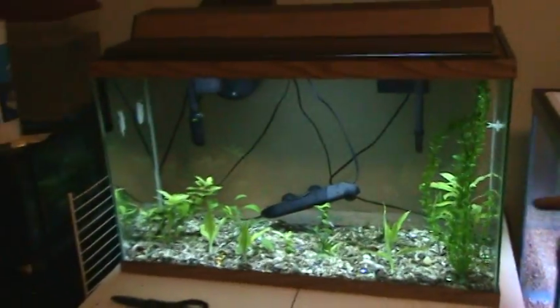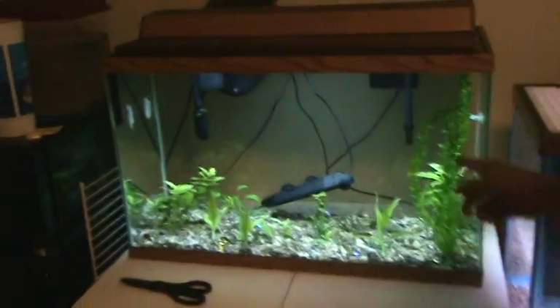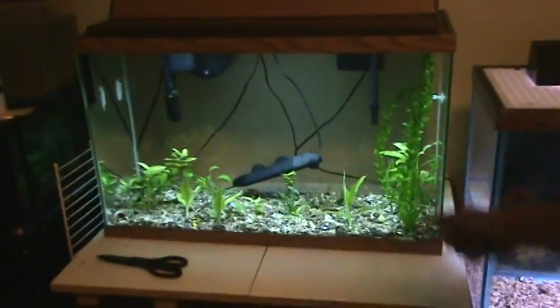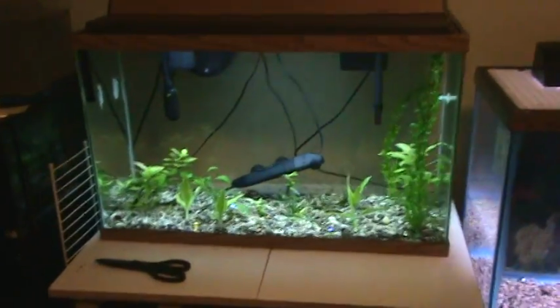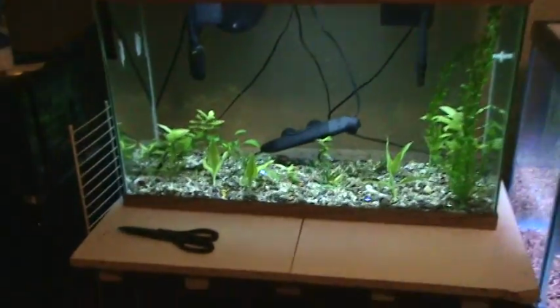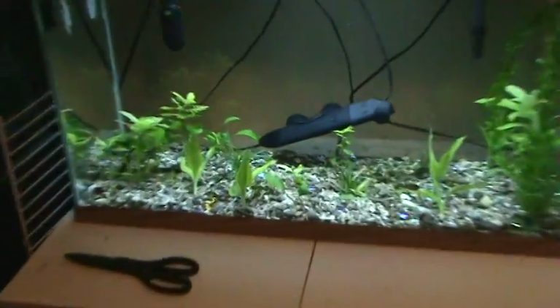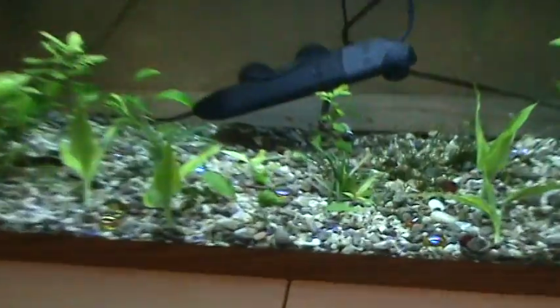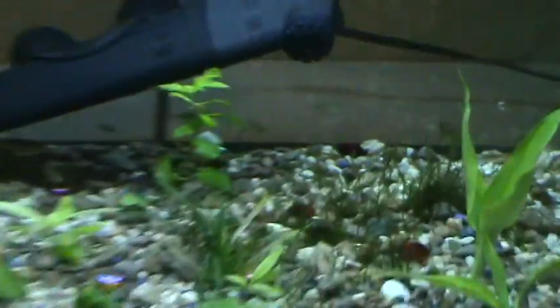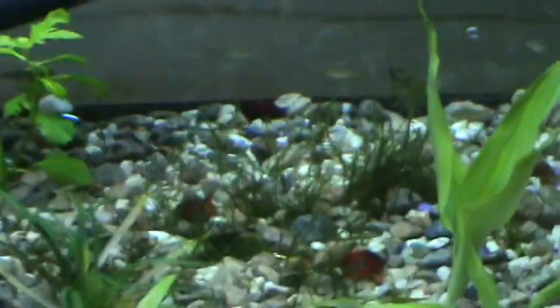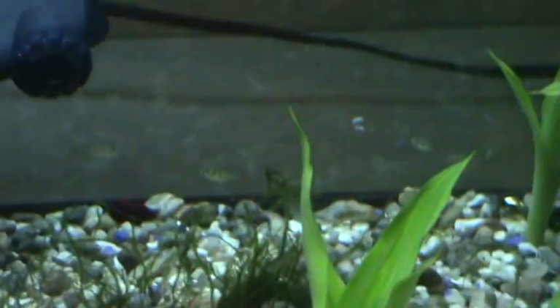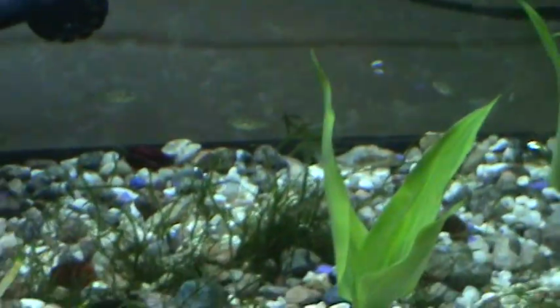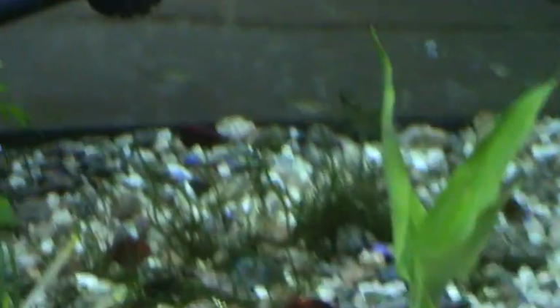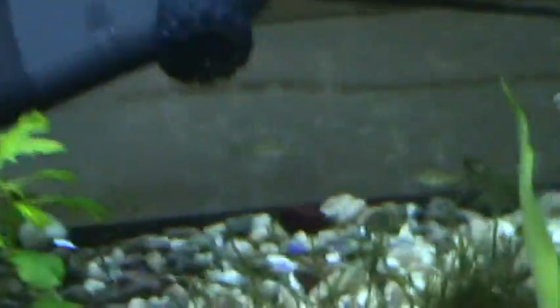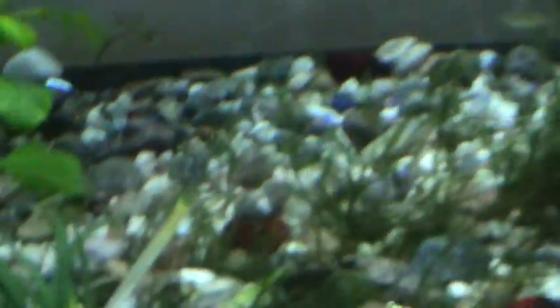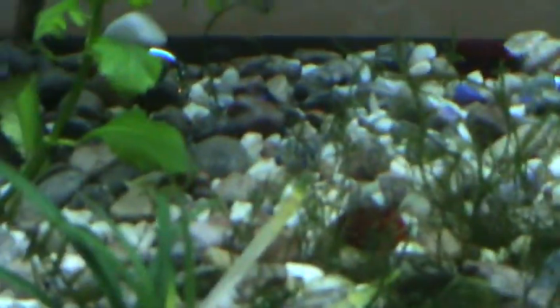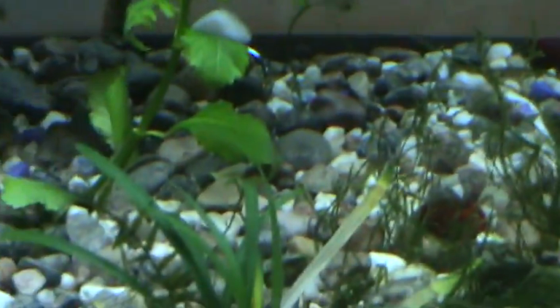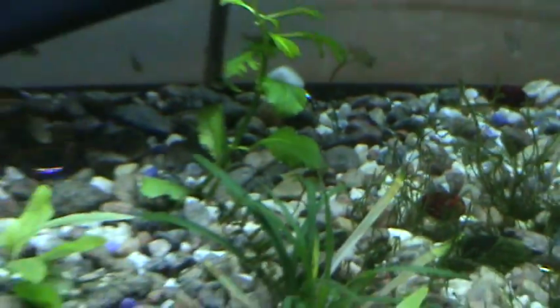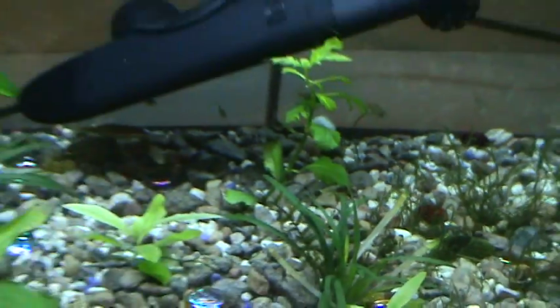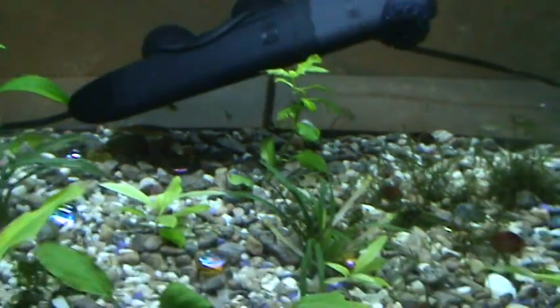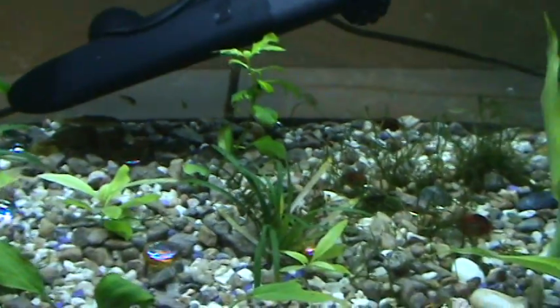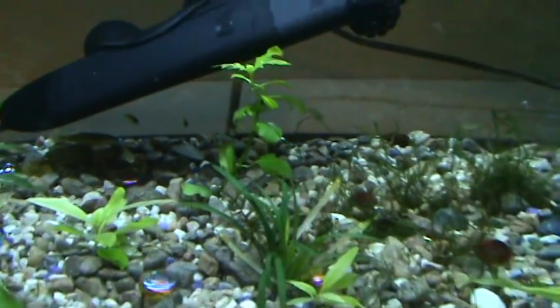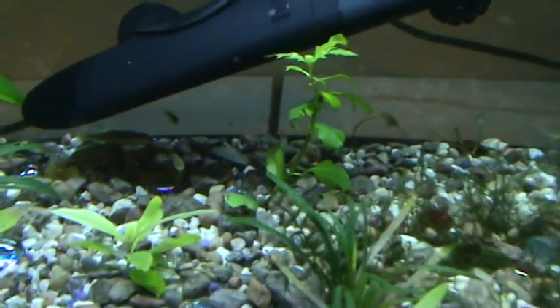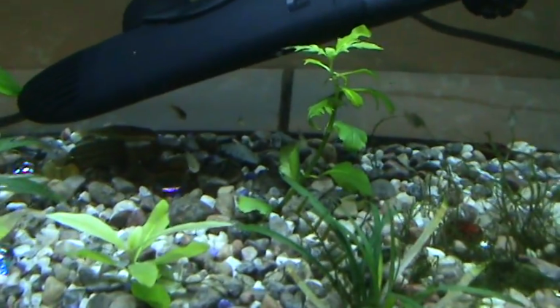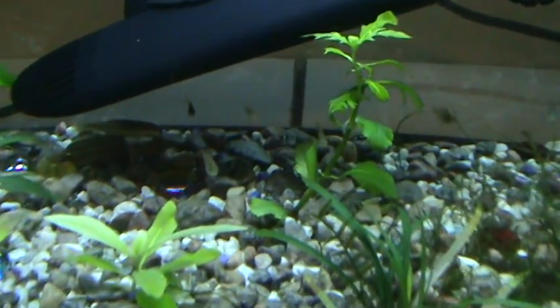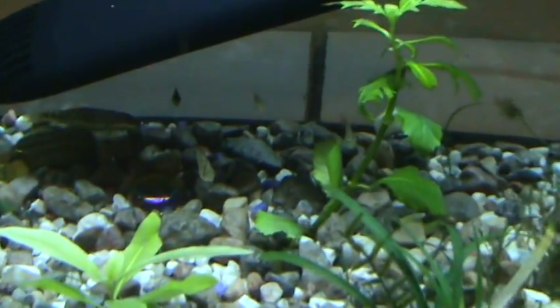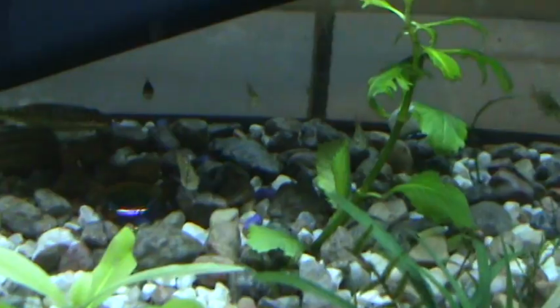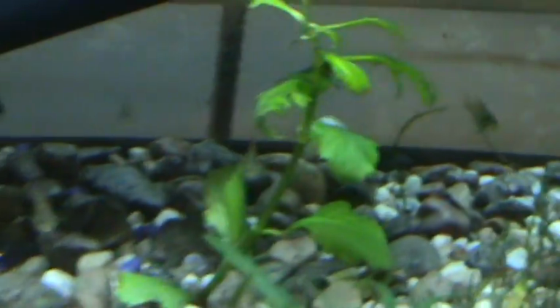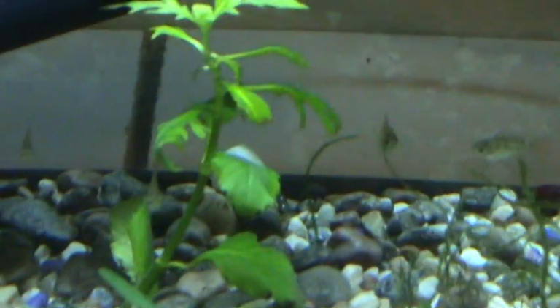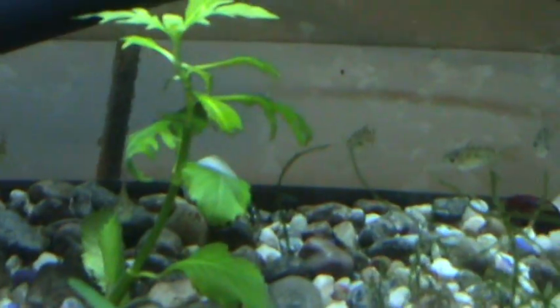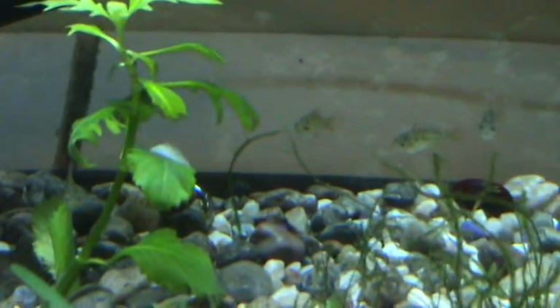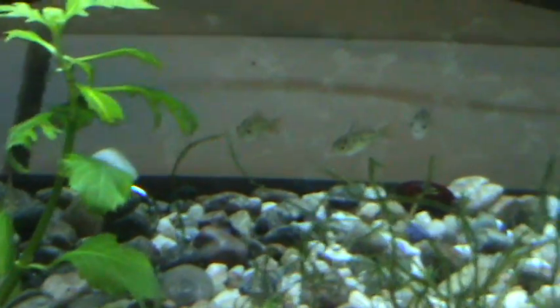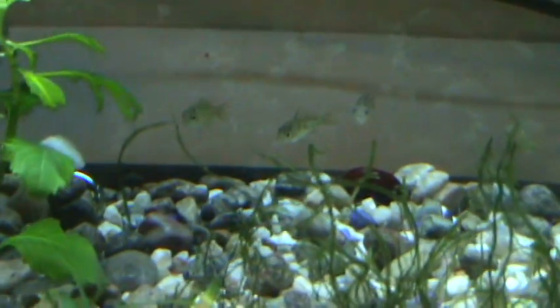And here's our blue ram tank — it's a planted blue ram tank. The babies grow super slow, it's crazy. We're trying to get rid of them soon, once they get a little bit bigger.